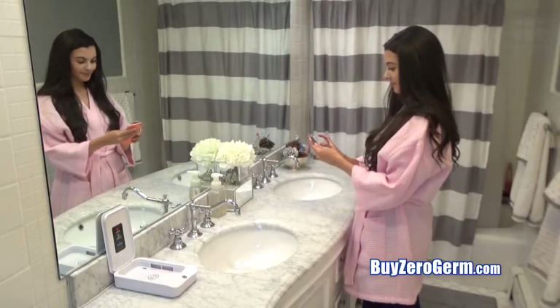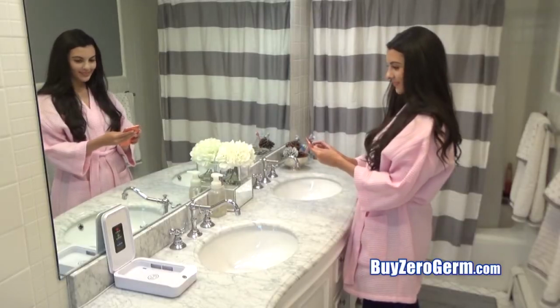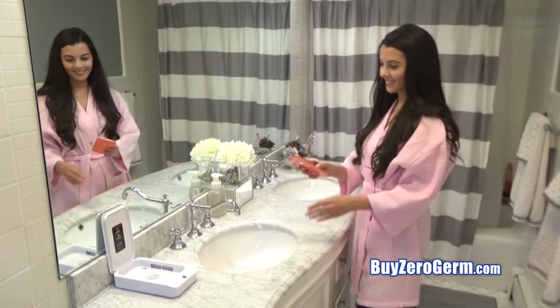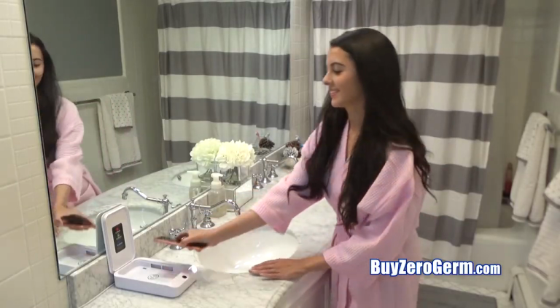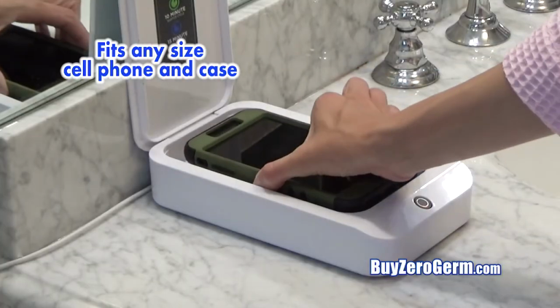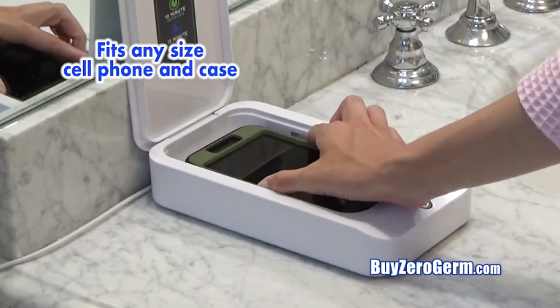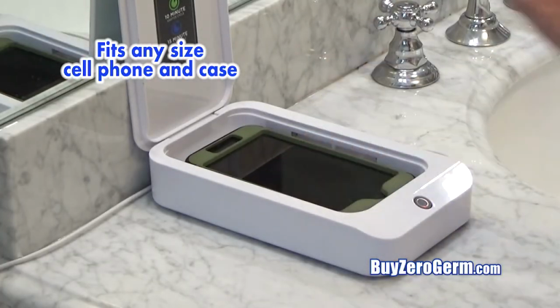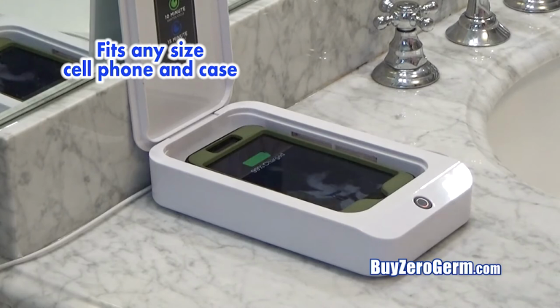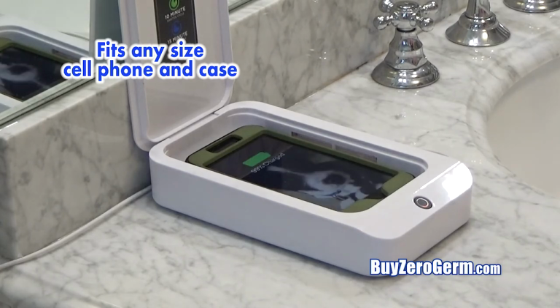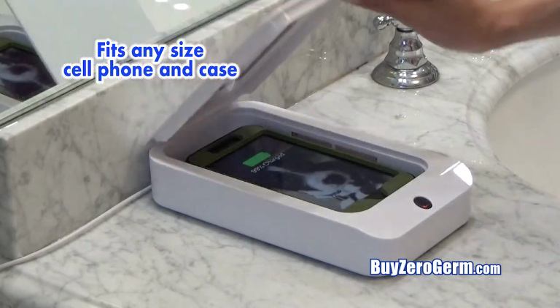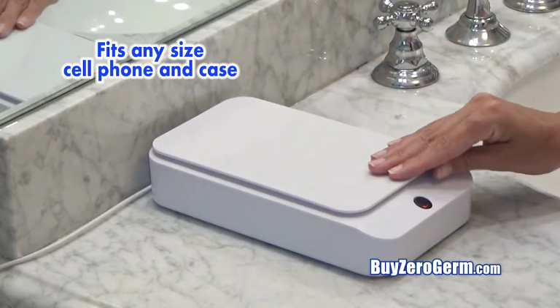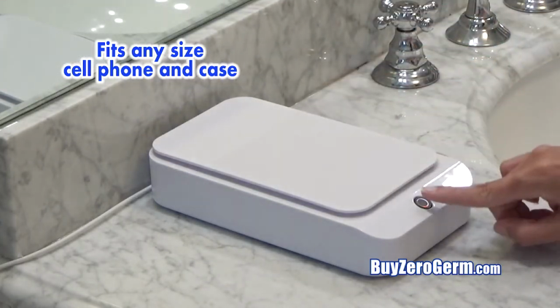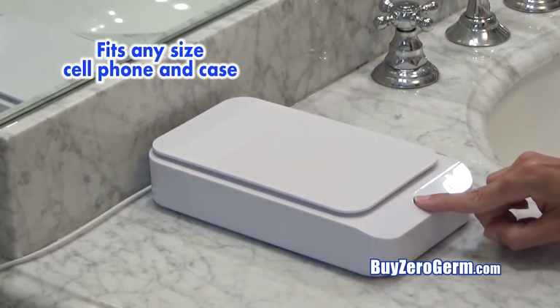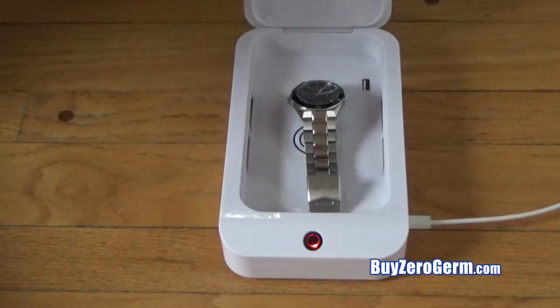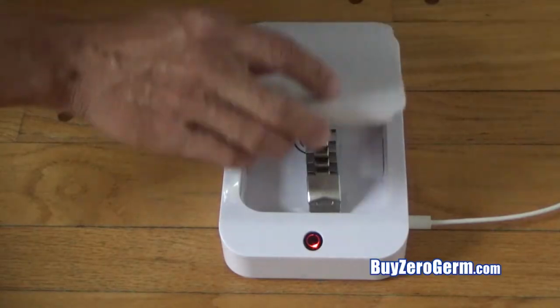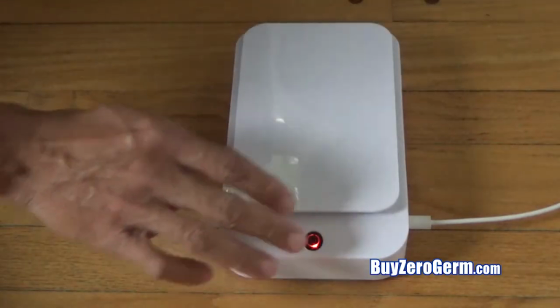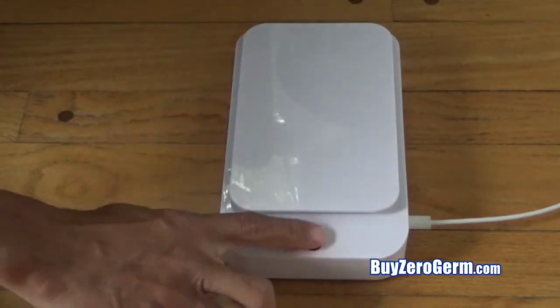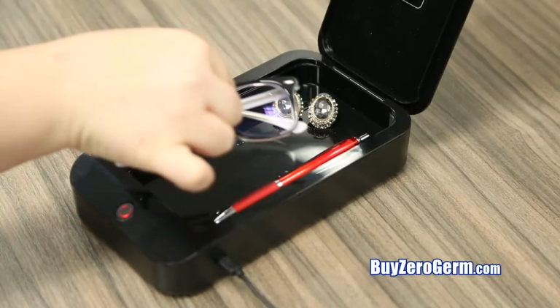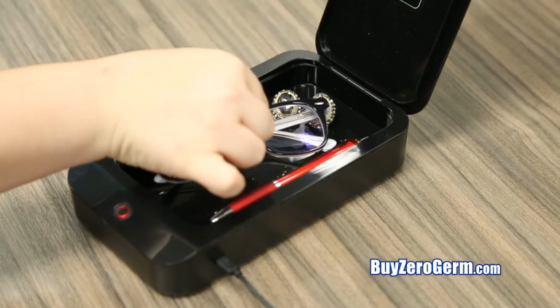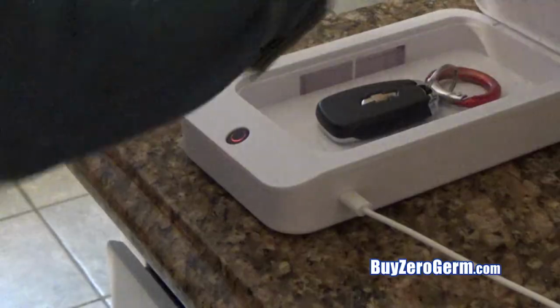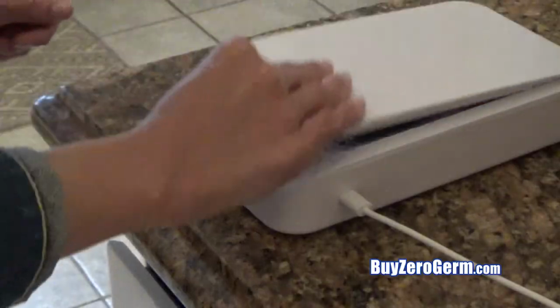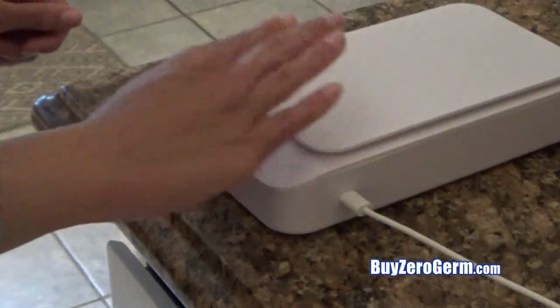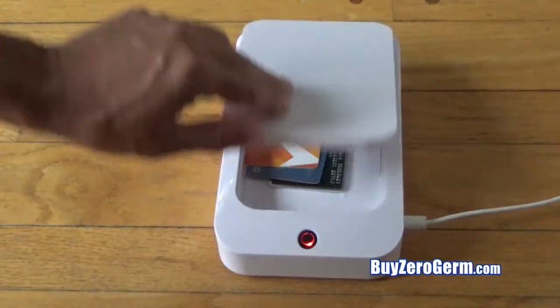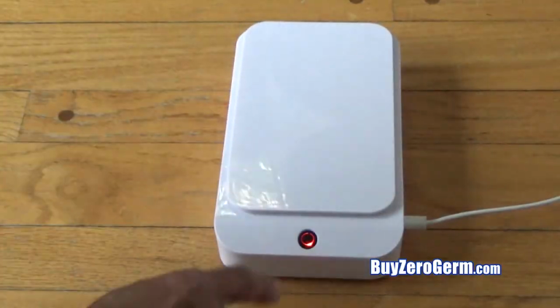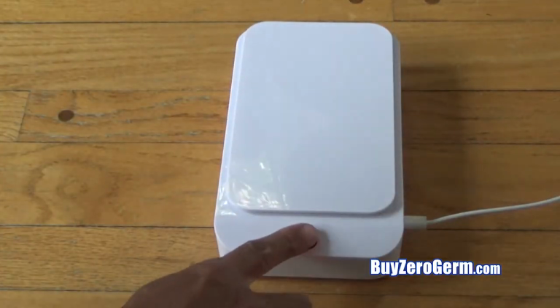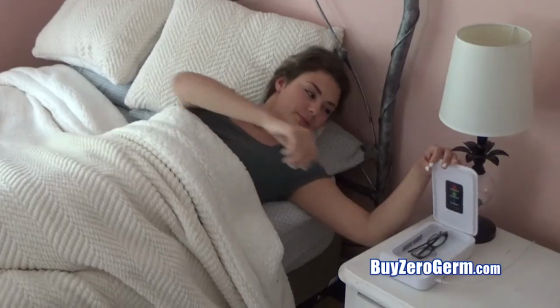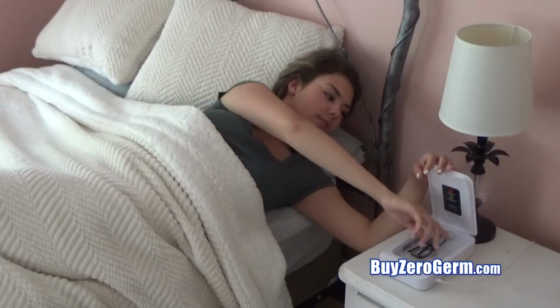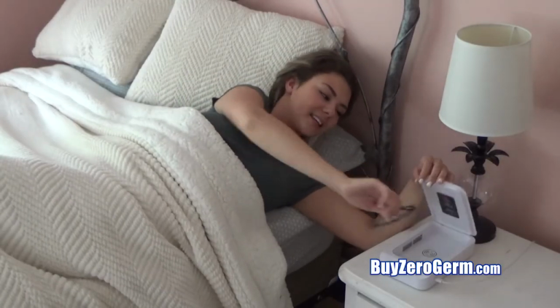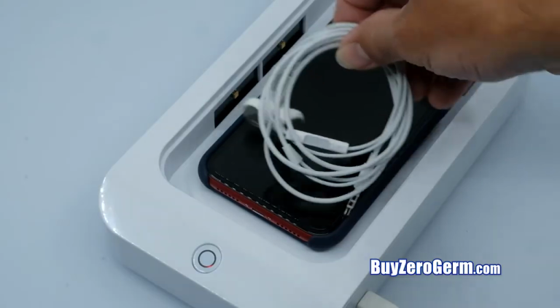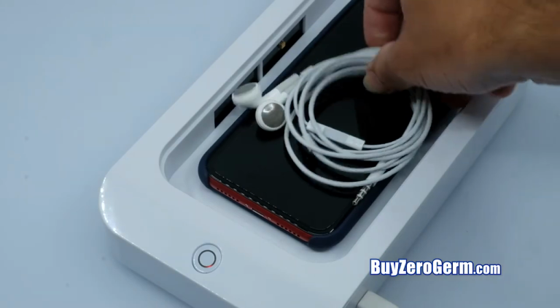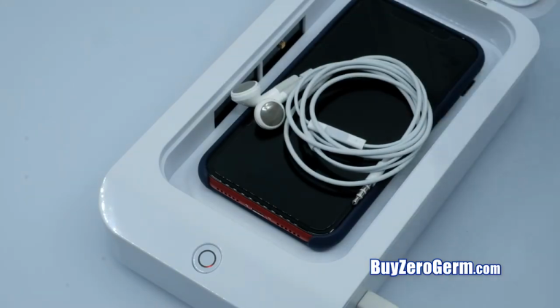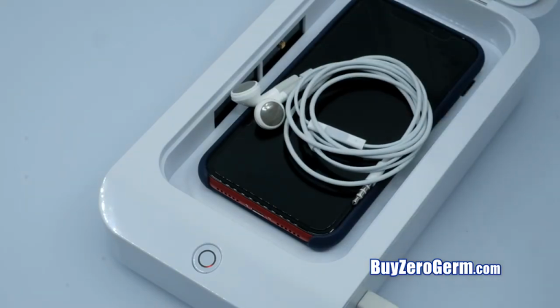Now you can sanitize your phone and all your things with the ZeroGerm UV Deluxe Sanitizer. Perfect for watches, jewelry, keys, credit cards, glasses, earbuds, and so much more.